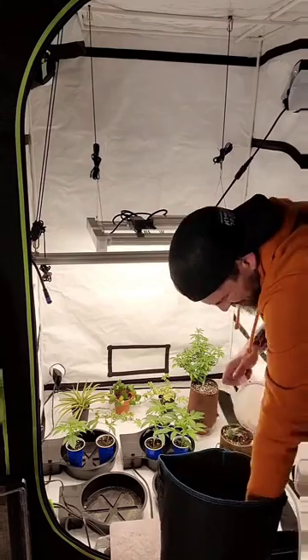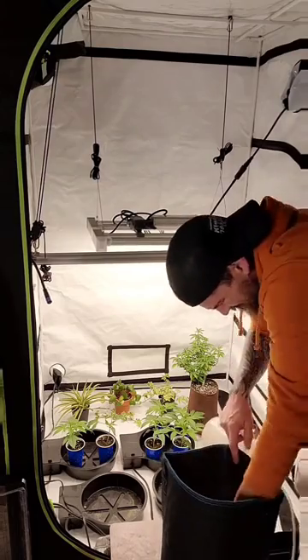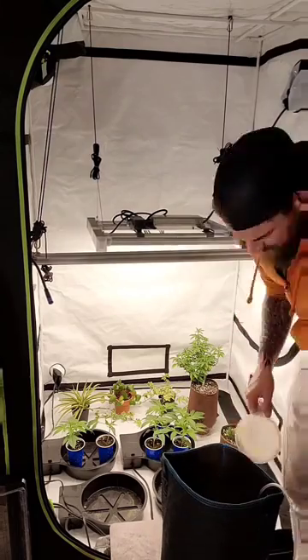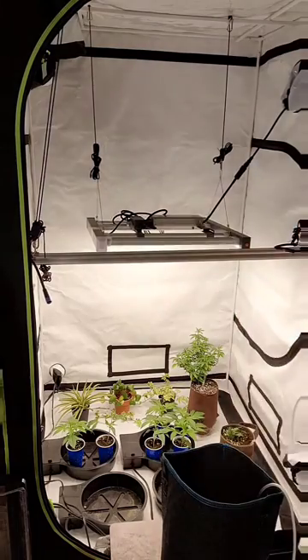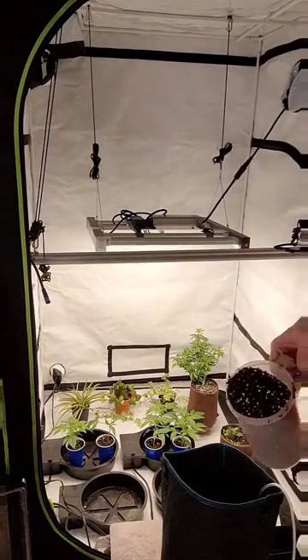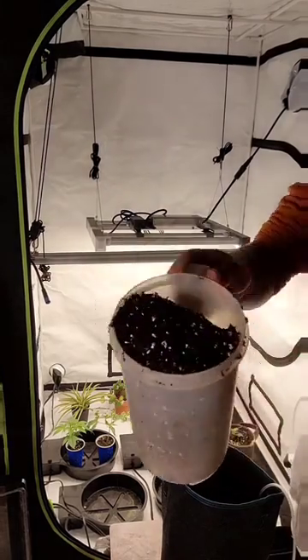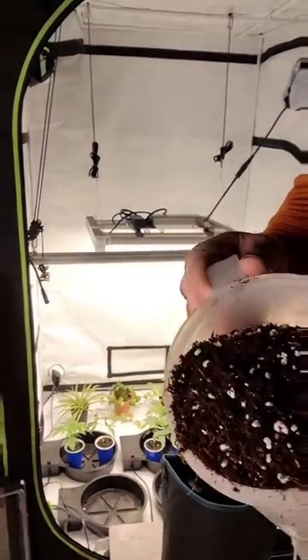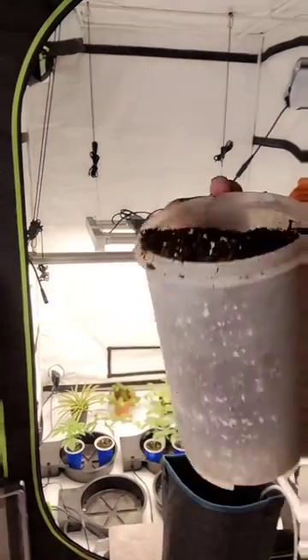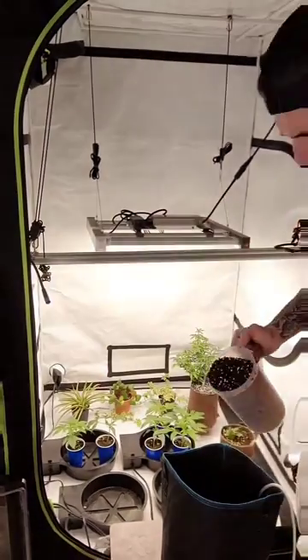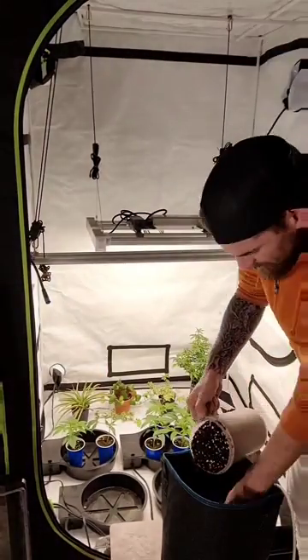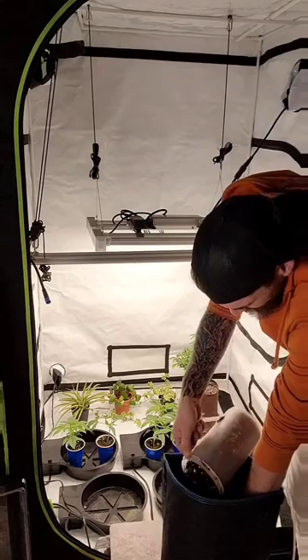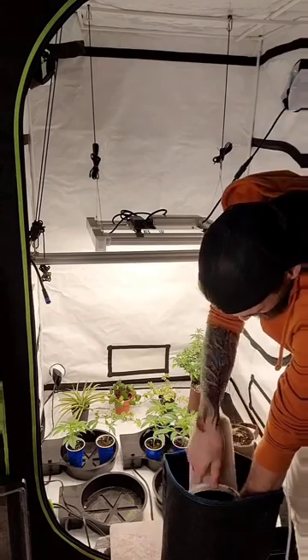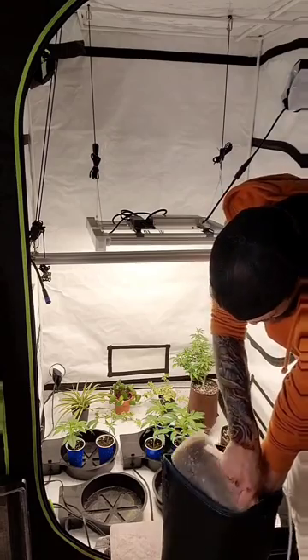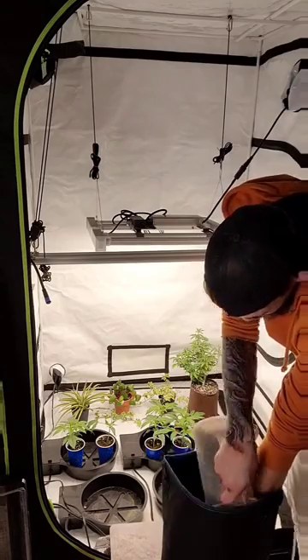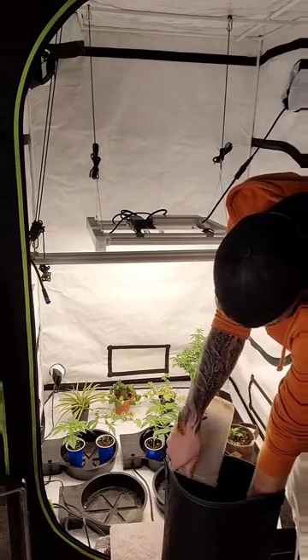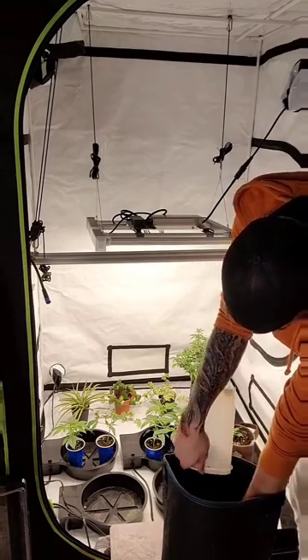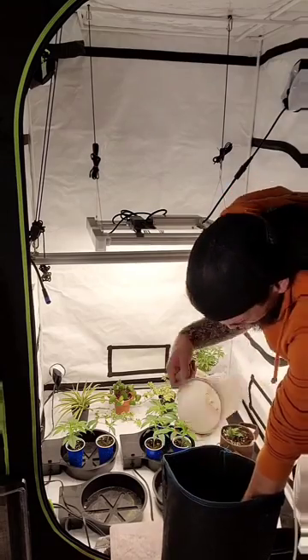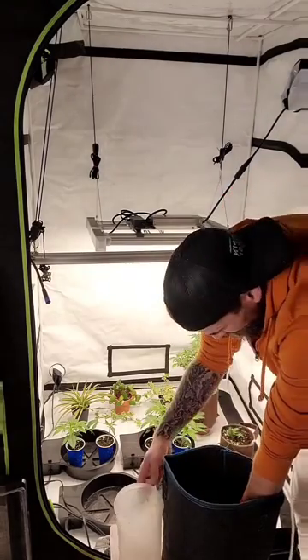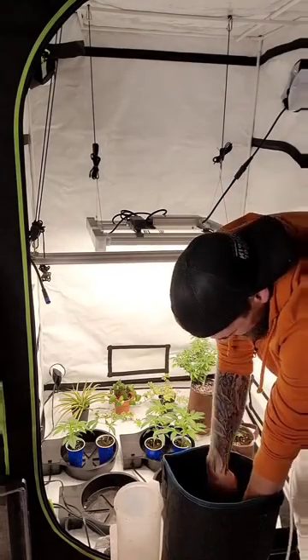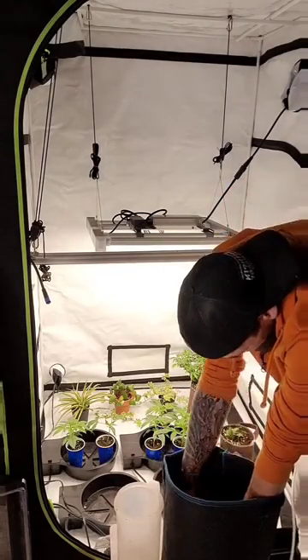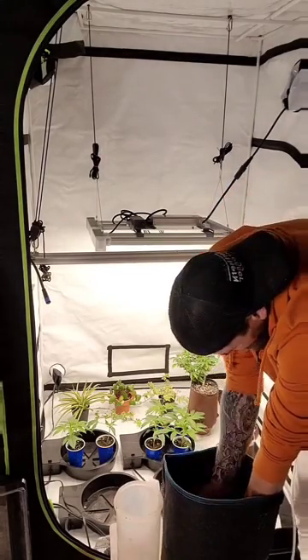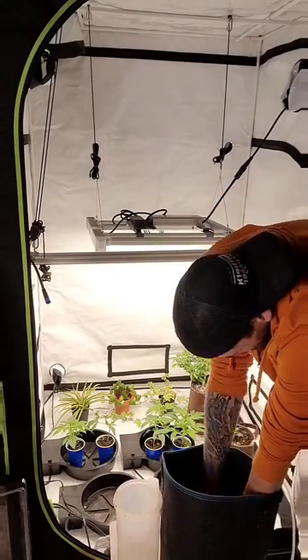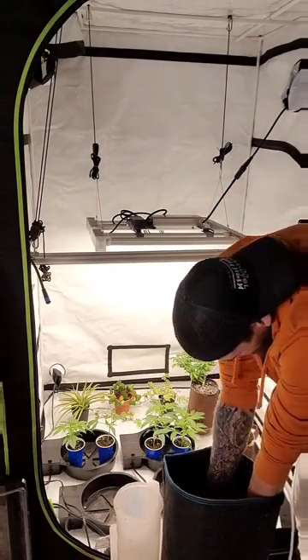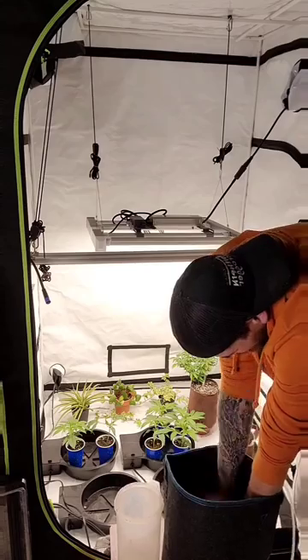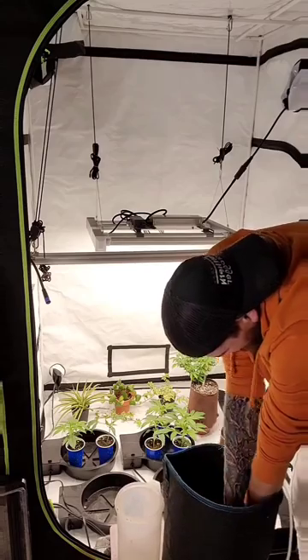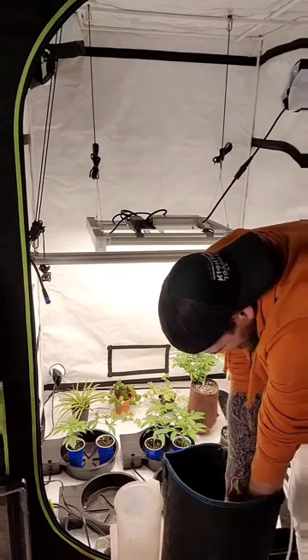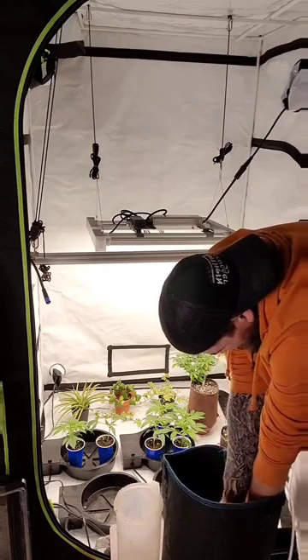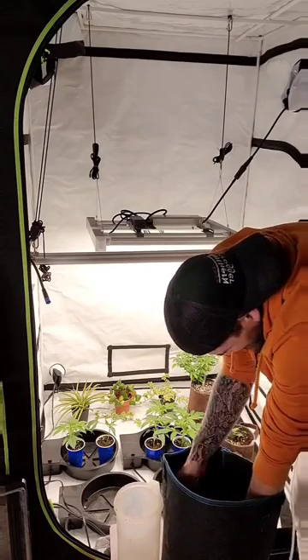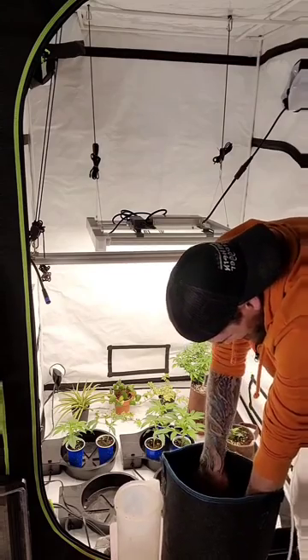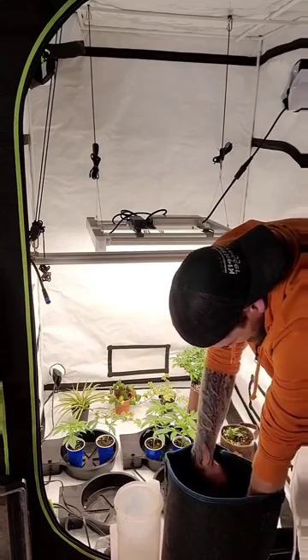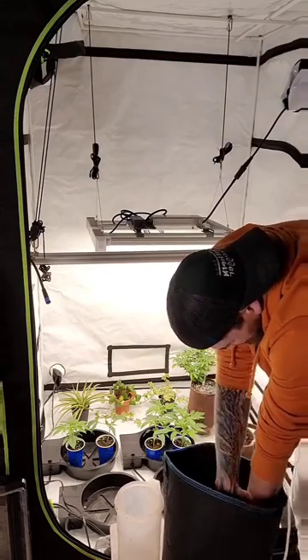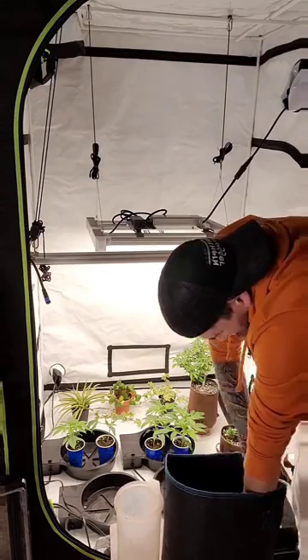Now we're going to add our coco, perlite, and Dynamico mix. Carefully fill in the spring pots from the wall inward so as not to clog up the rest of the exposed air dome. Now backfill the rest of our spring pots with the rest of our coco mixture.